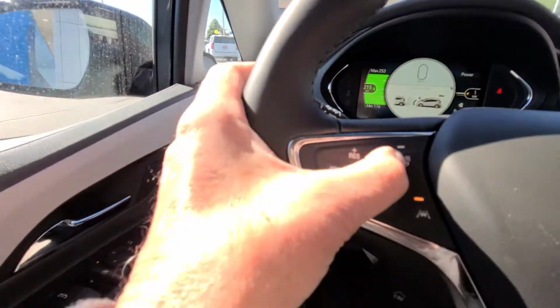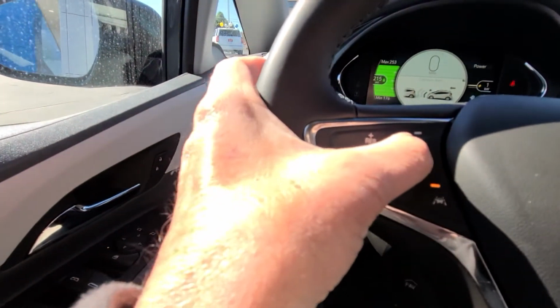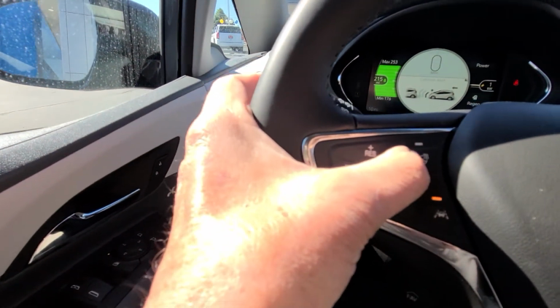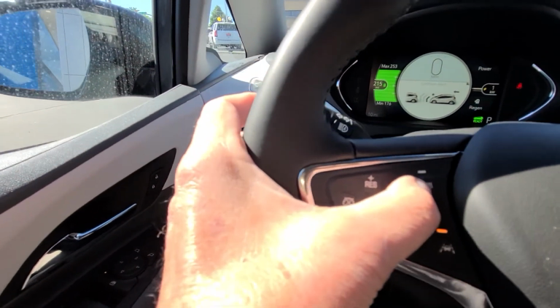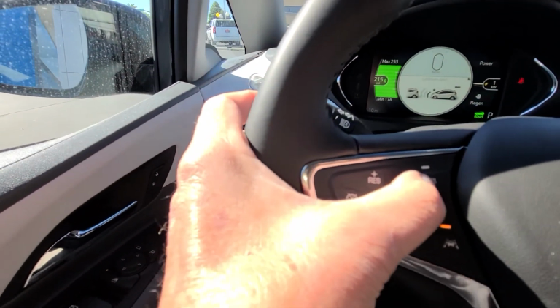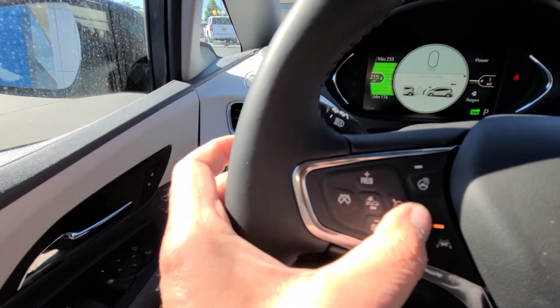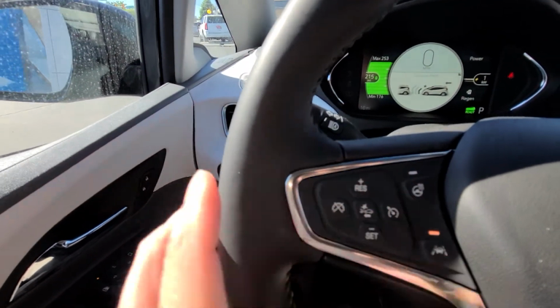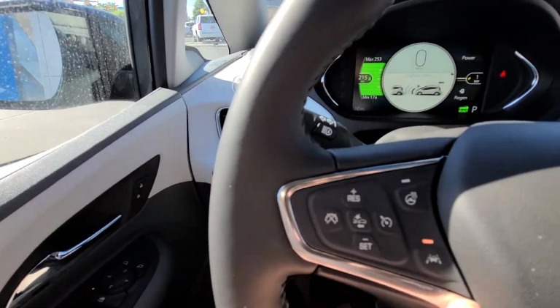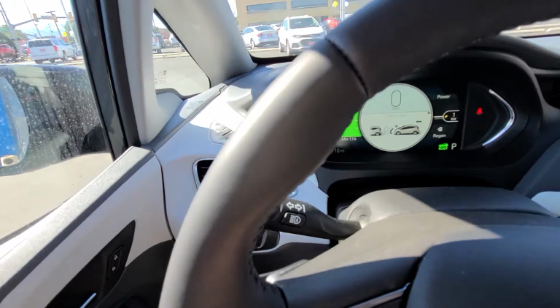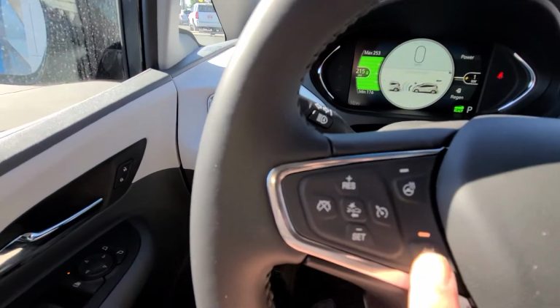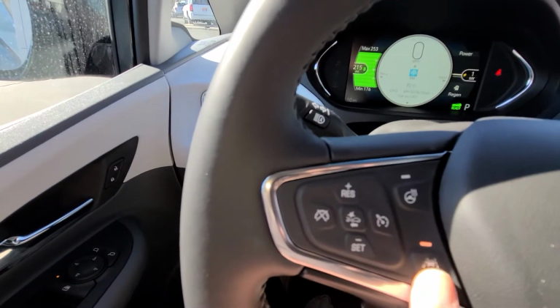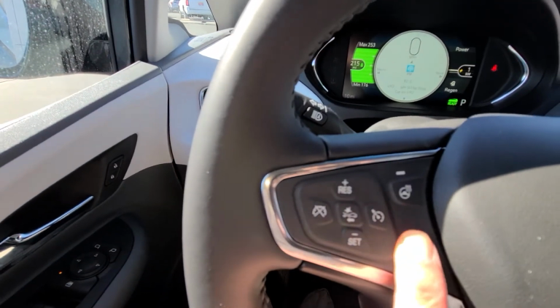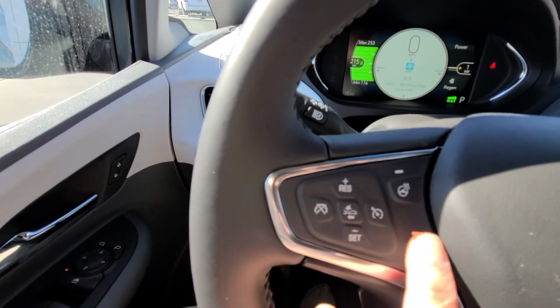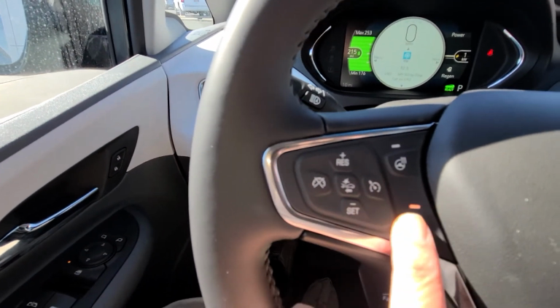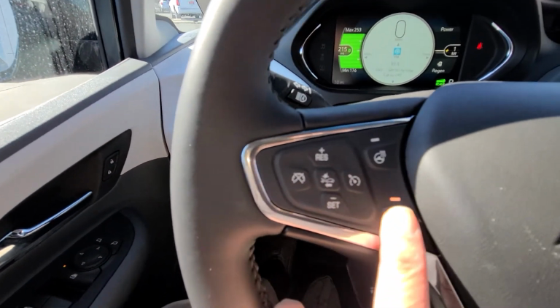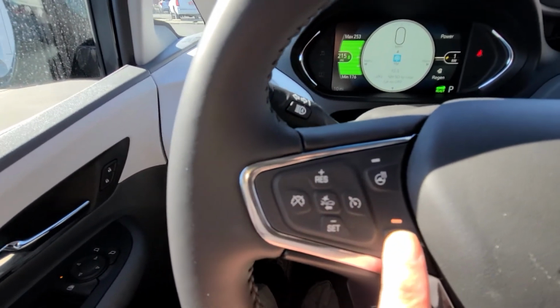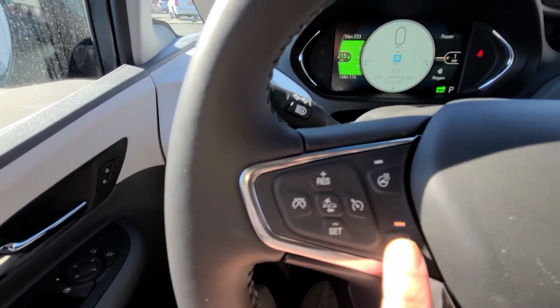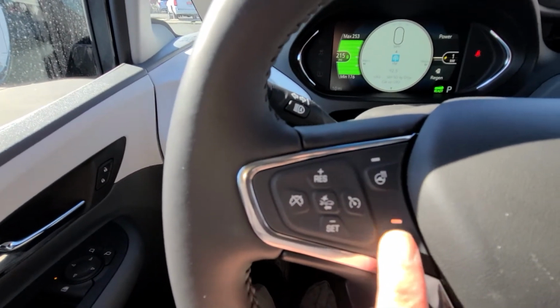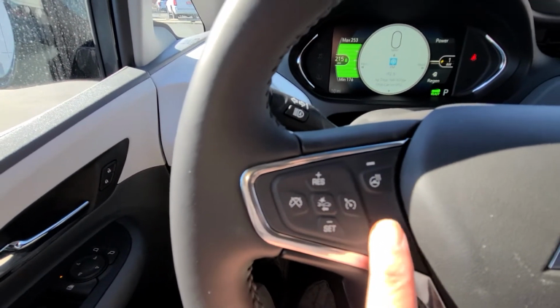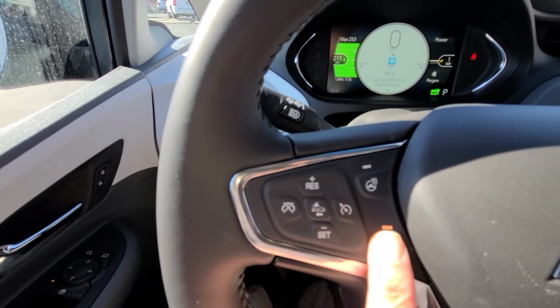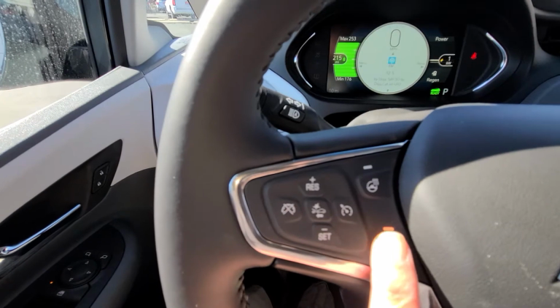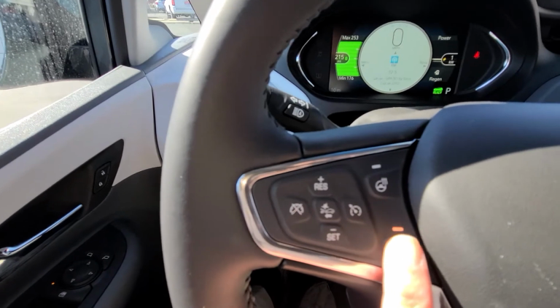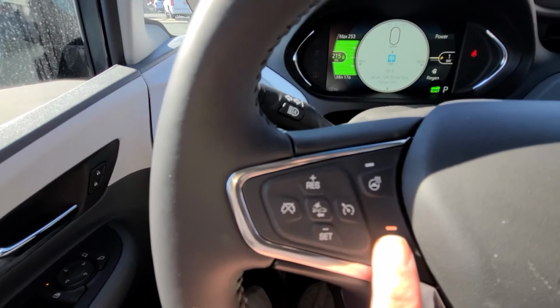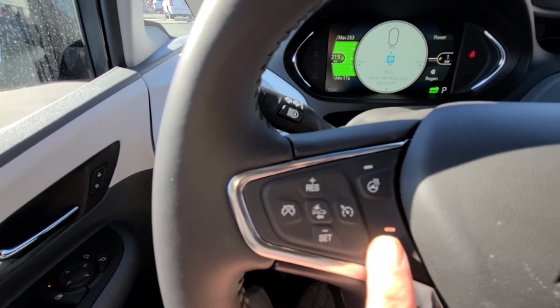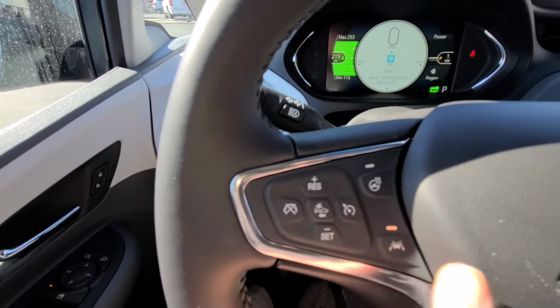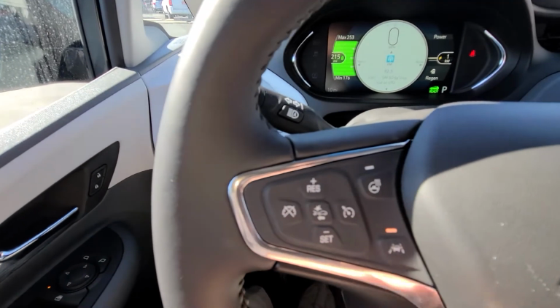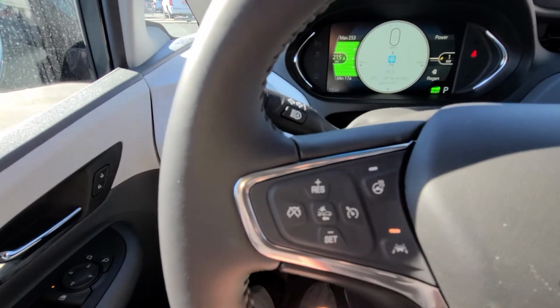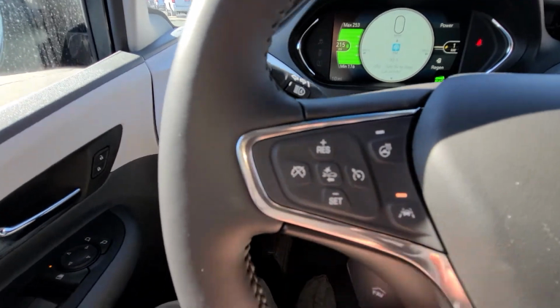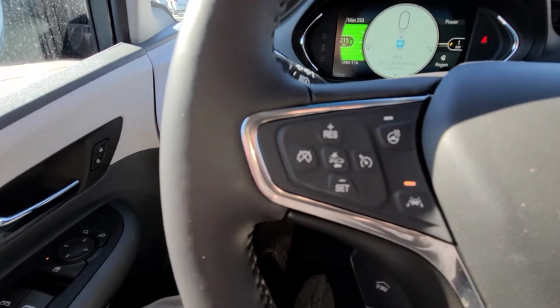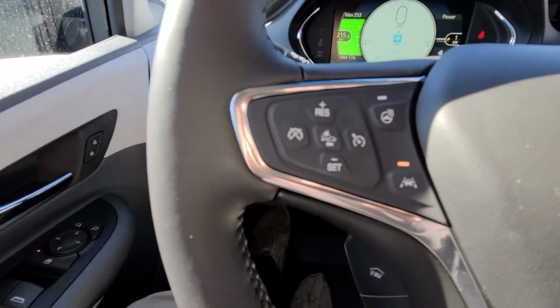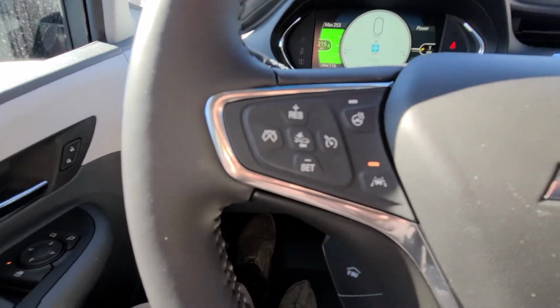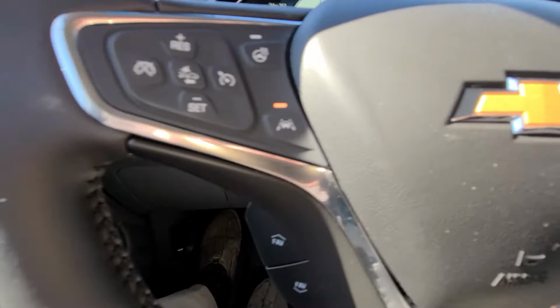Right here is your heated steering wheel. And this button right here is your lane change alert. It's going to alert you if you just weave over, and it's also going to nudge you back.